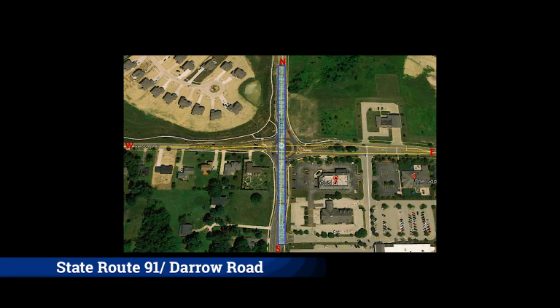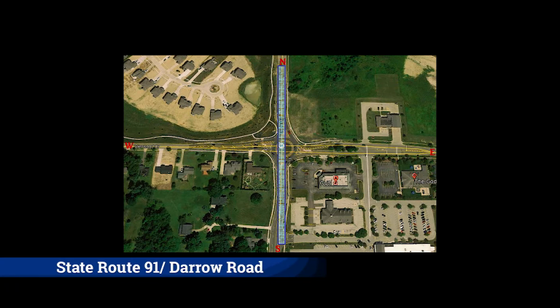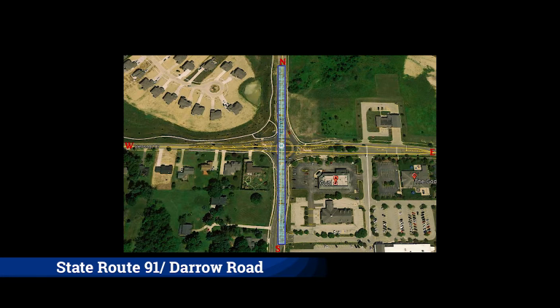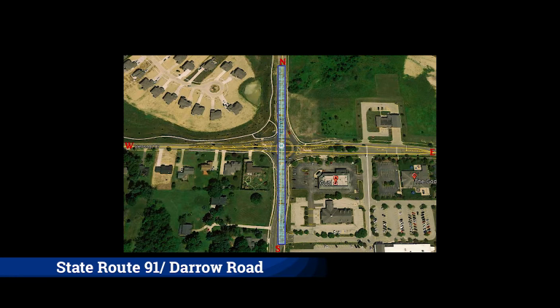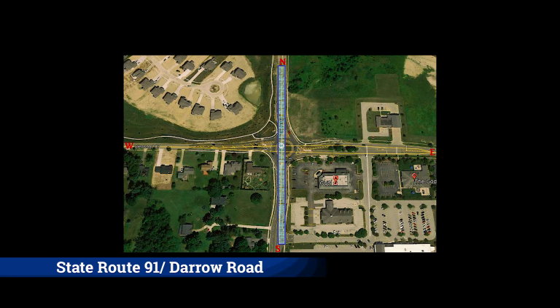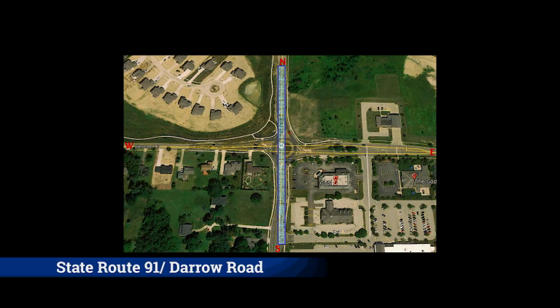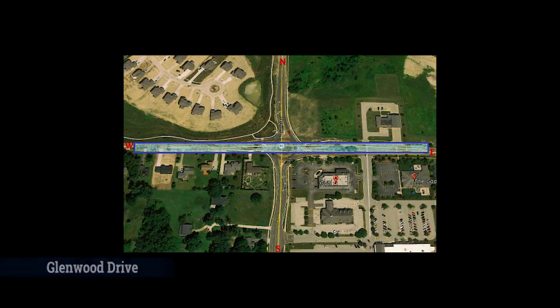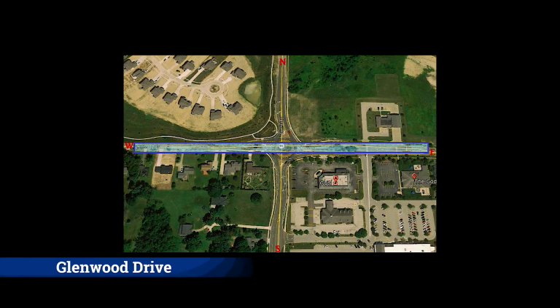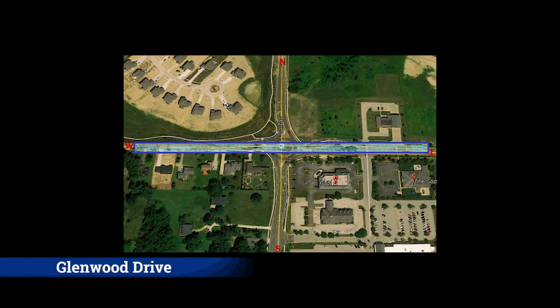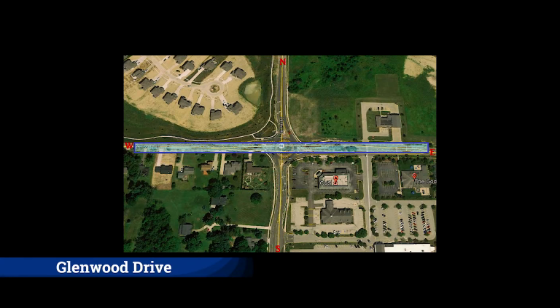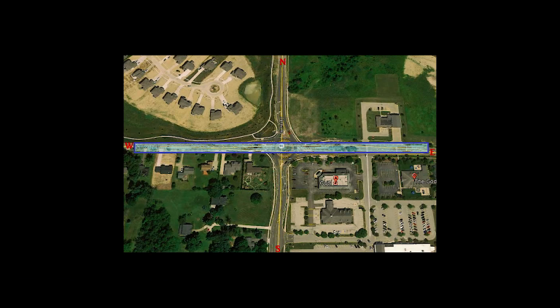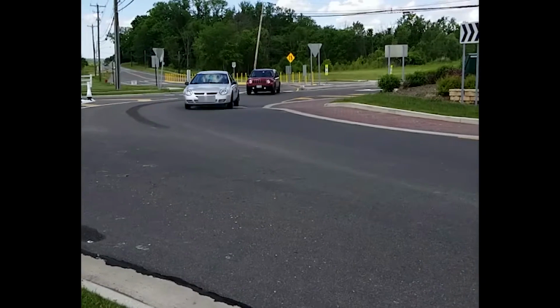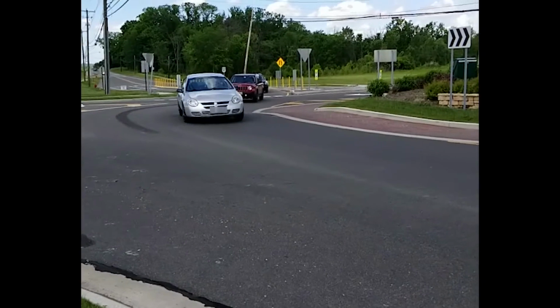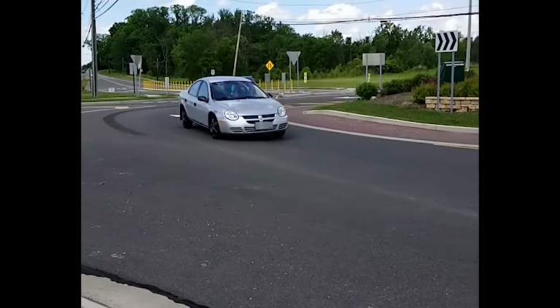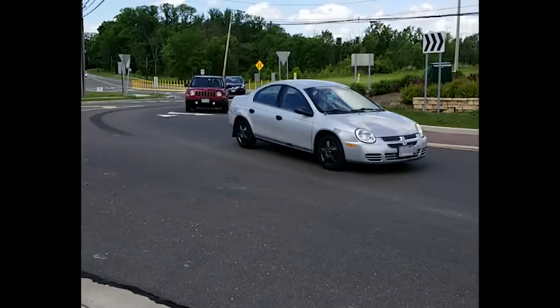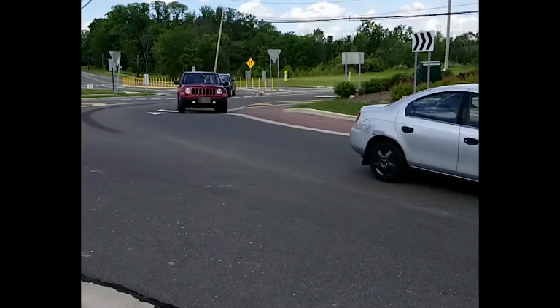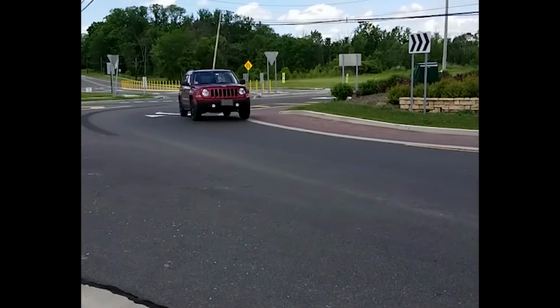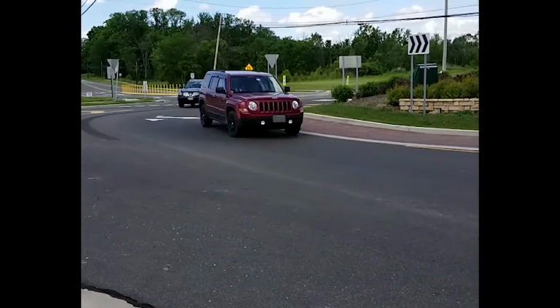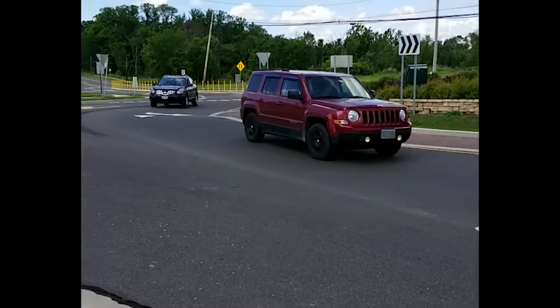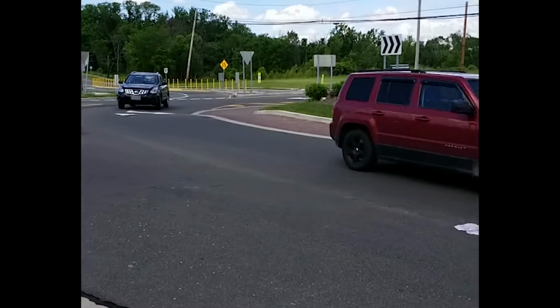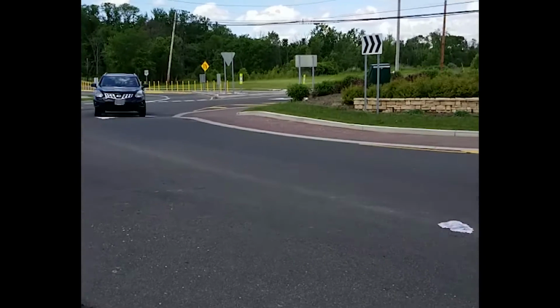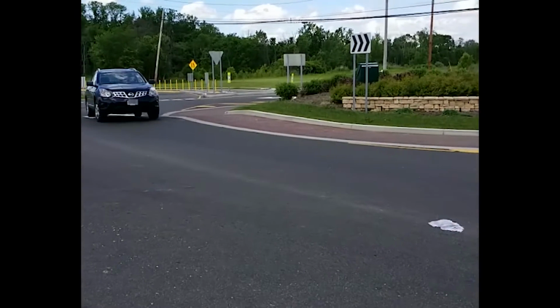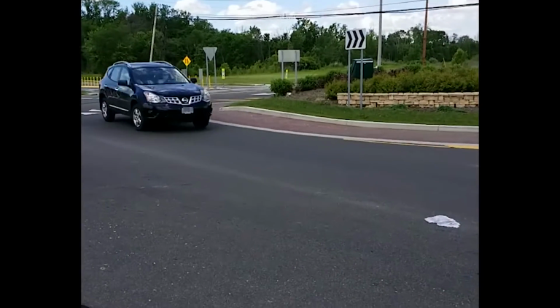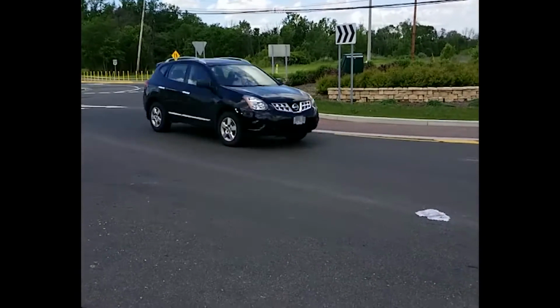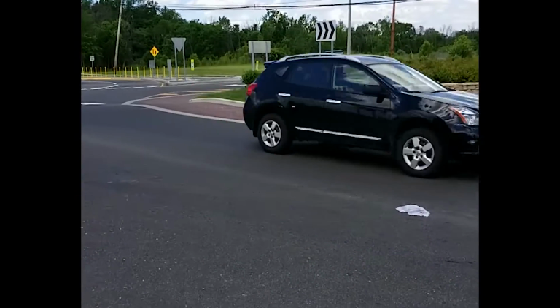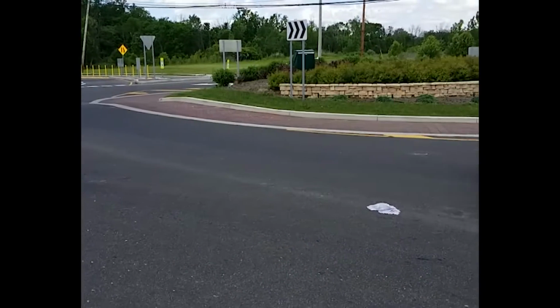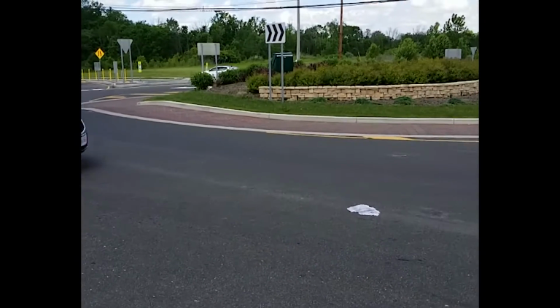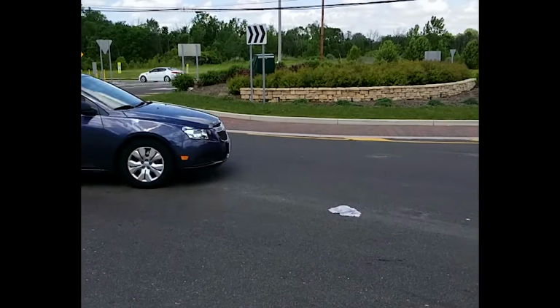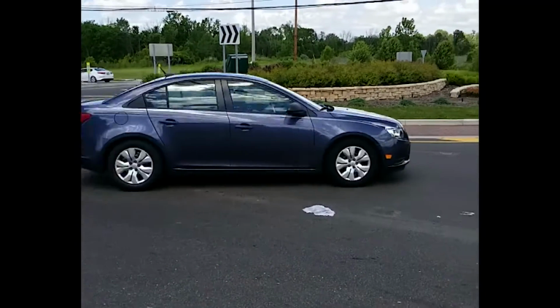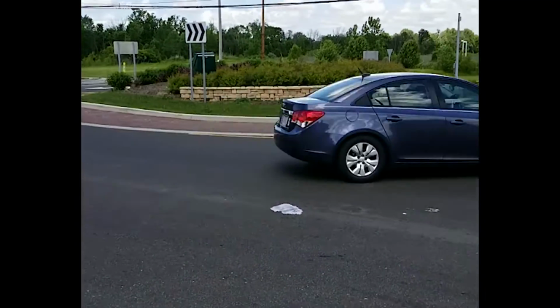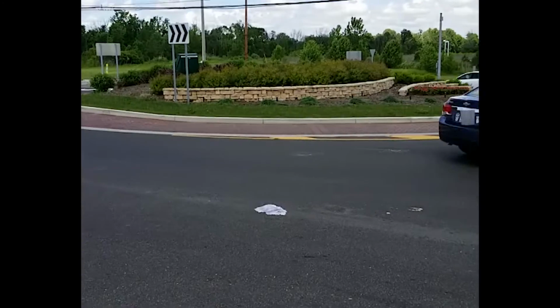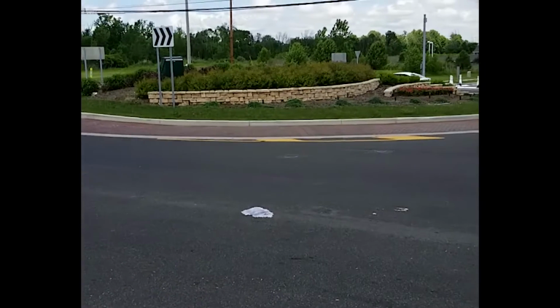State Route 91 runs north and south, while Glenwood Drive runs east and west. We do not take on all of the approaches. However, based on our educated opinion, we will detail some best demonstrated practices to hopefully ease your roadway navigation.